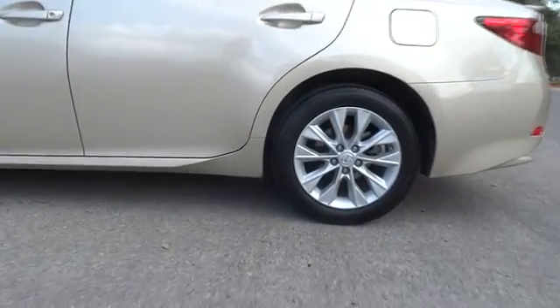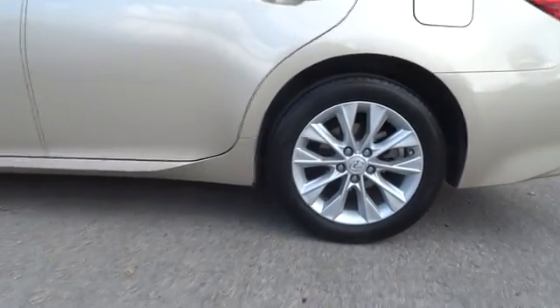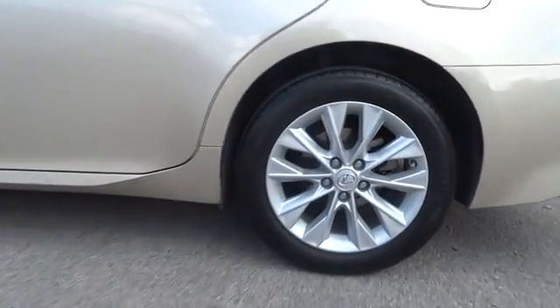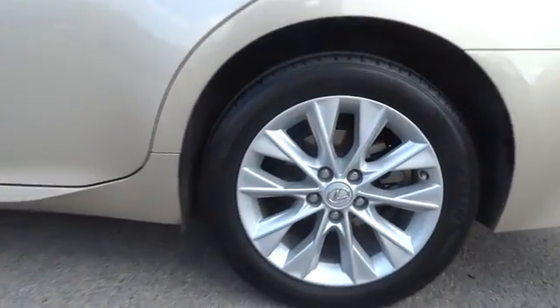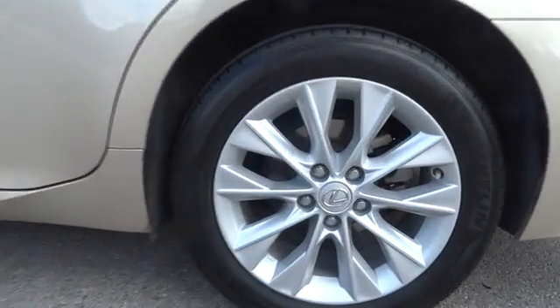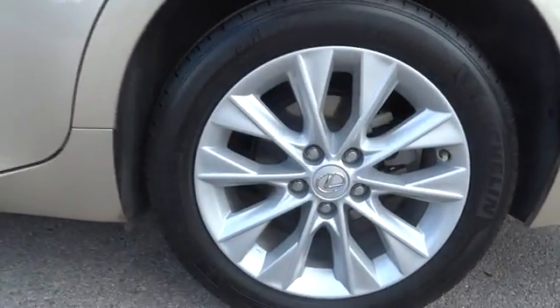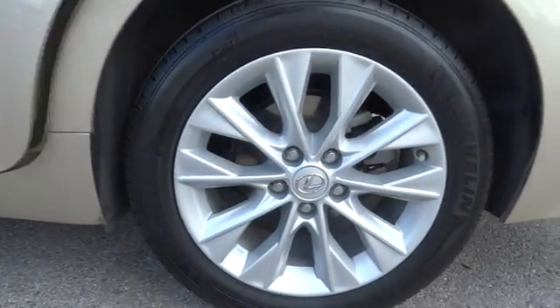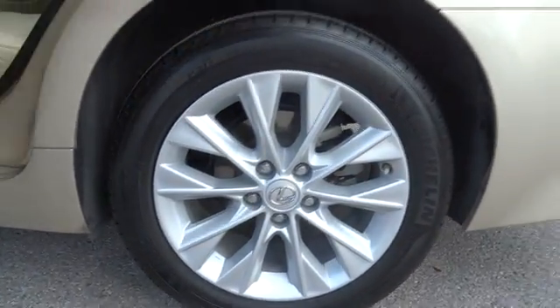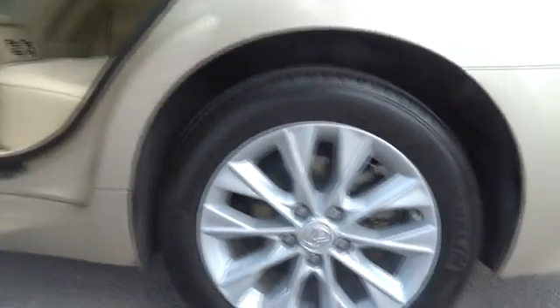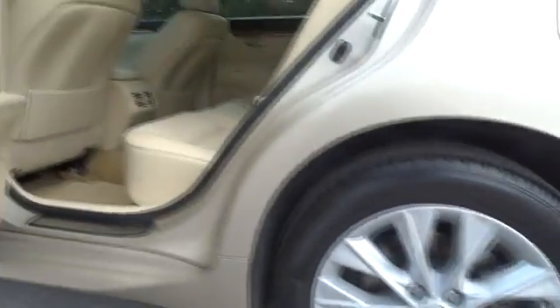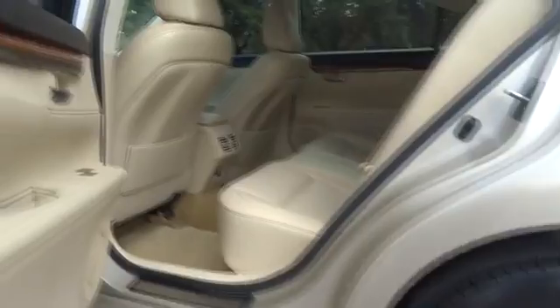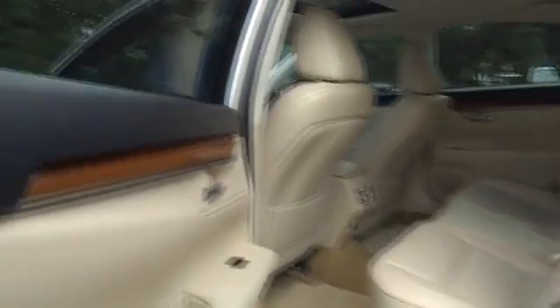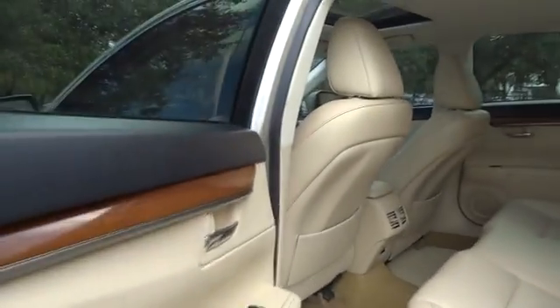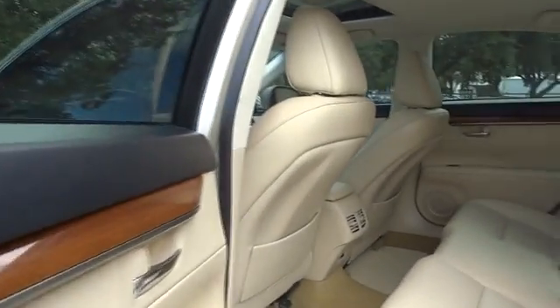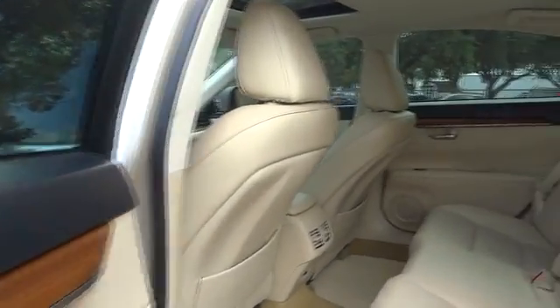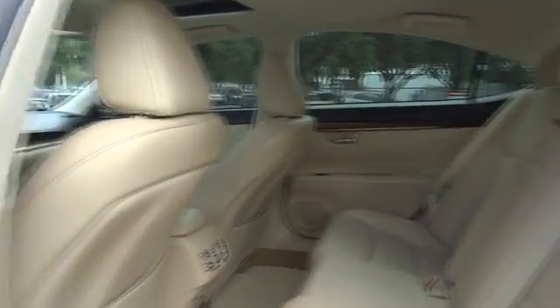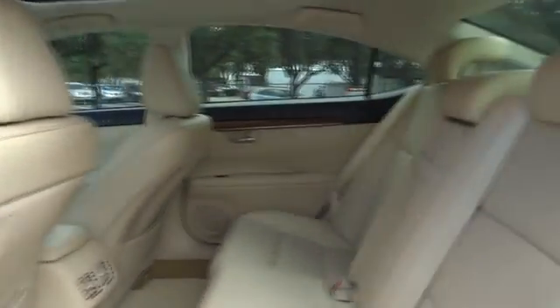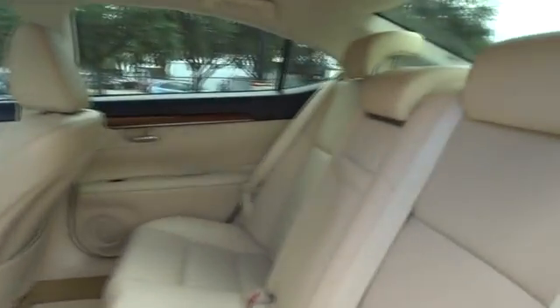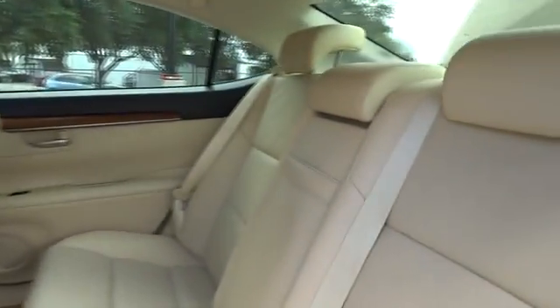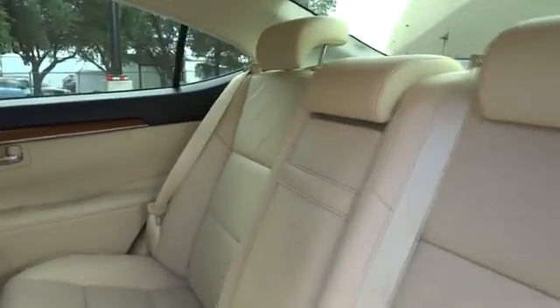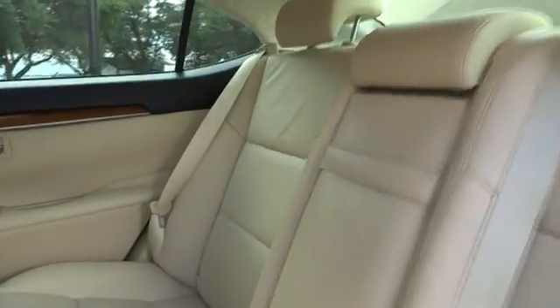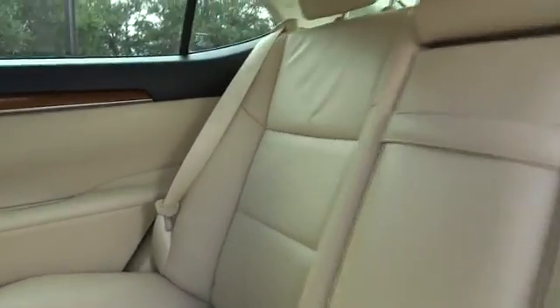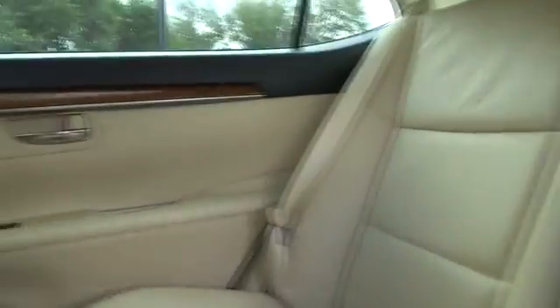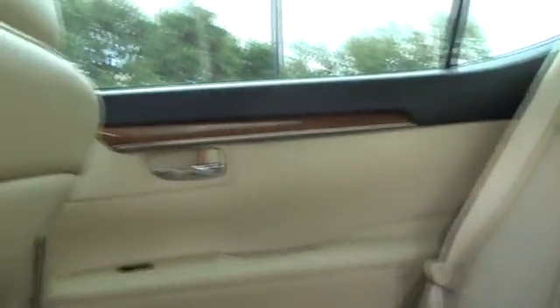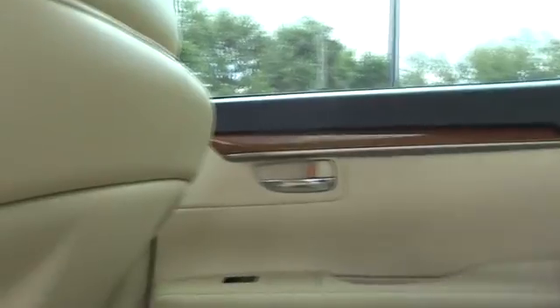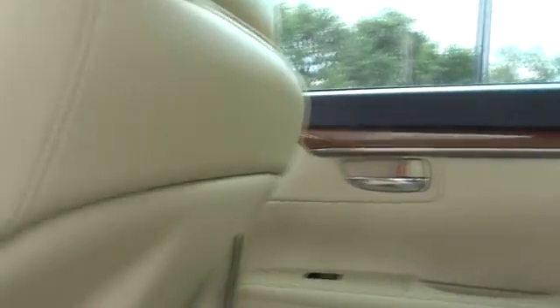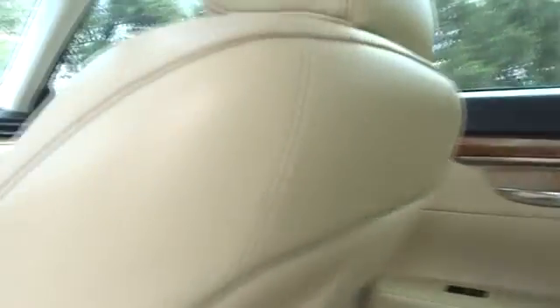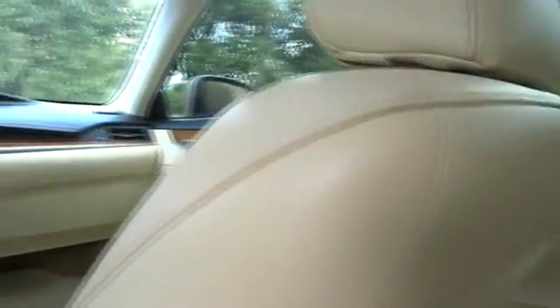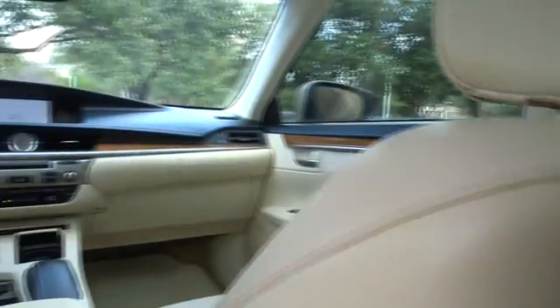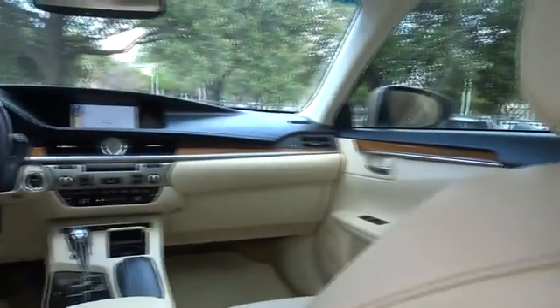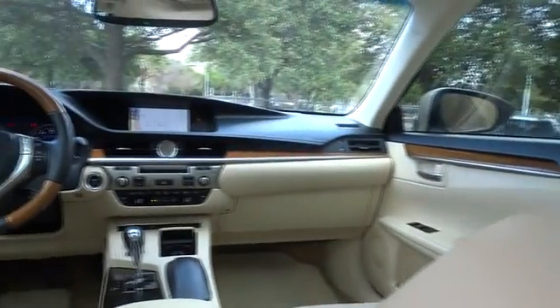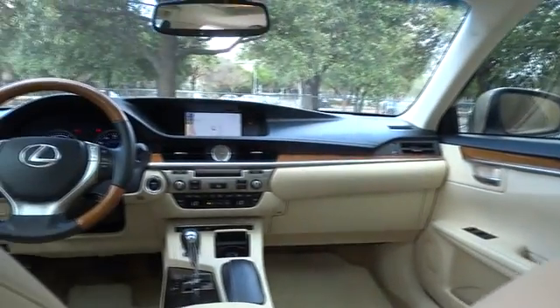Leather-wrapped steering wheel, moonroof, power steering, adjustable steering wheel, keyless start, auto-dimming rearview mirror, cruise control, aluminum wheels, four-wheel disc brakes, floor mats, and front-wheel drive.